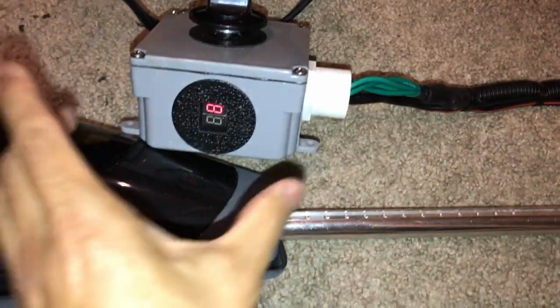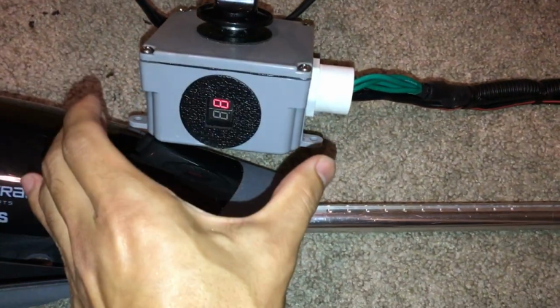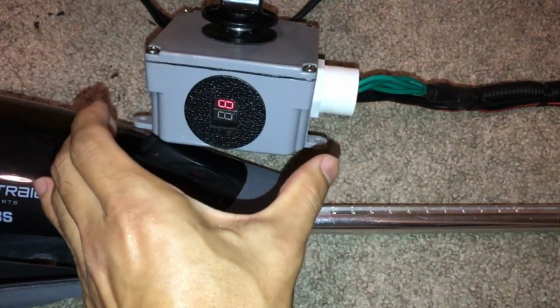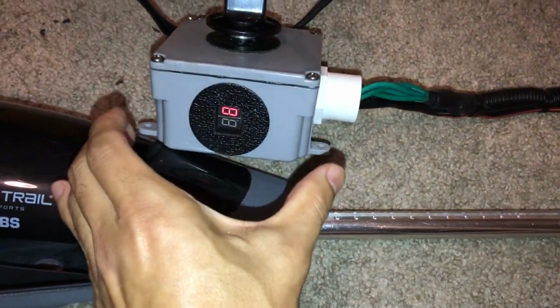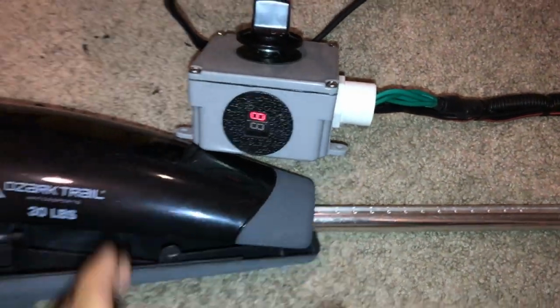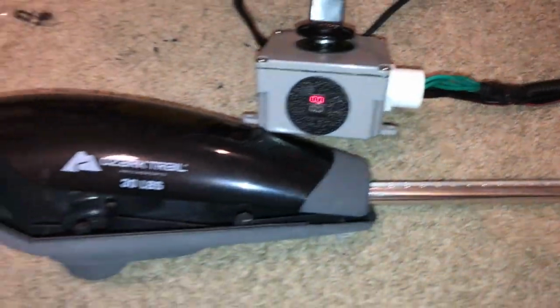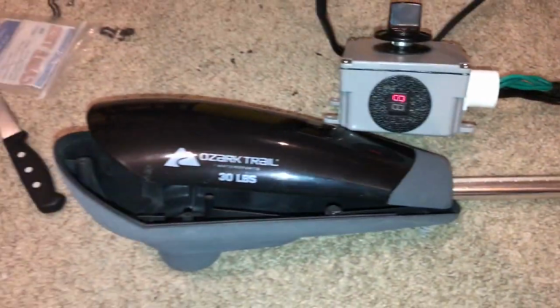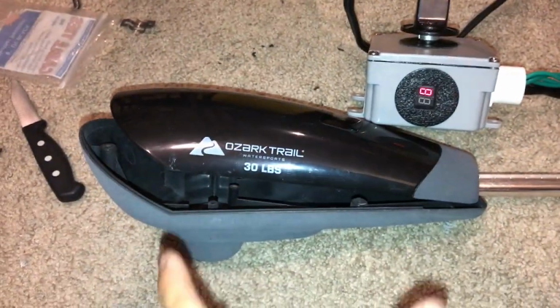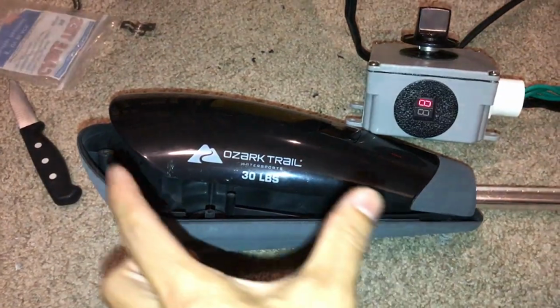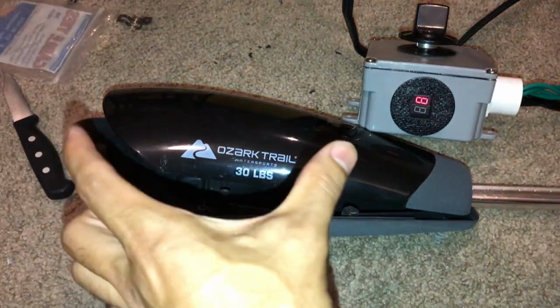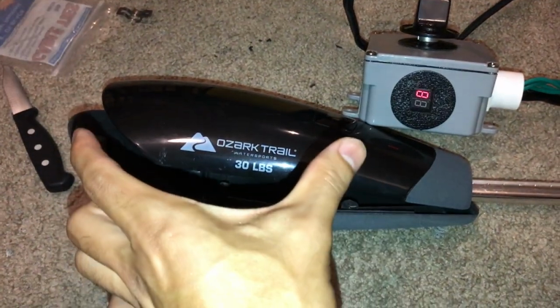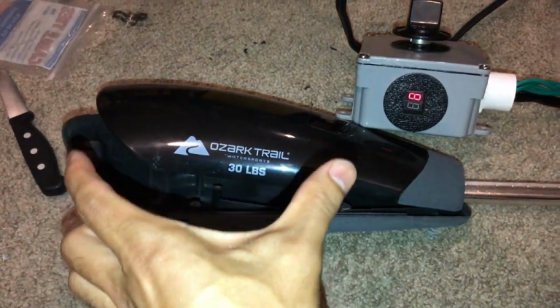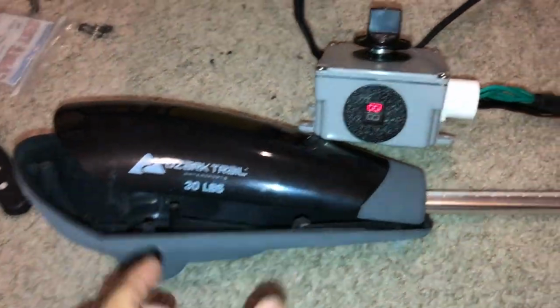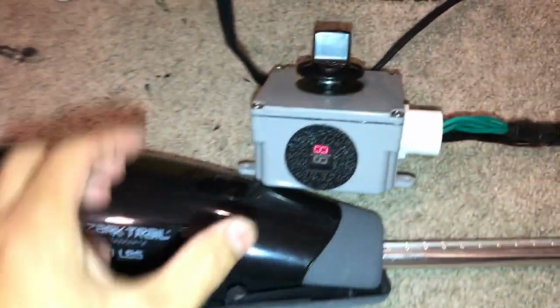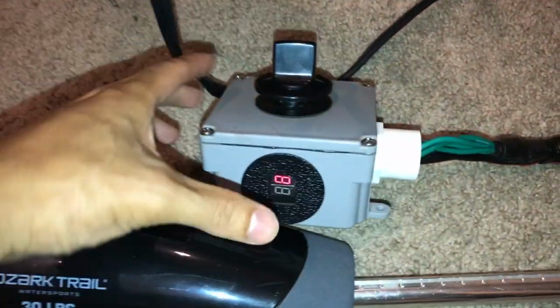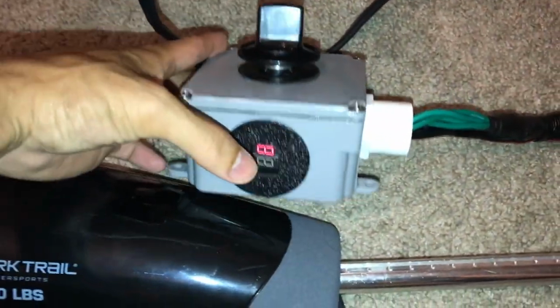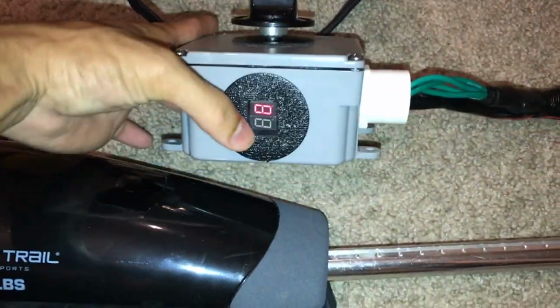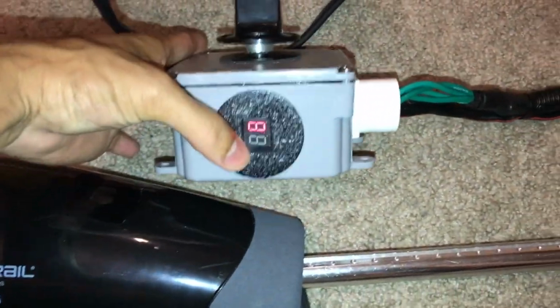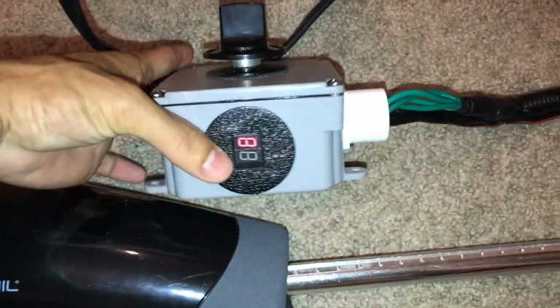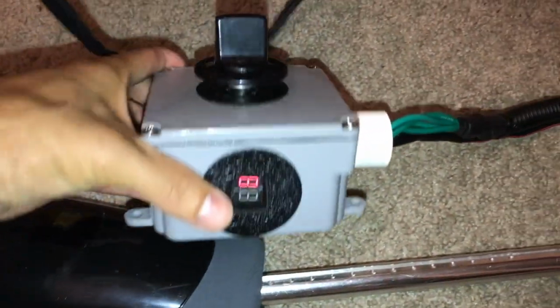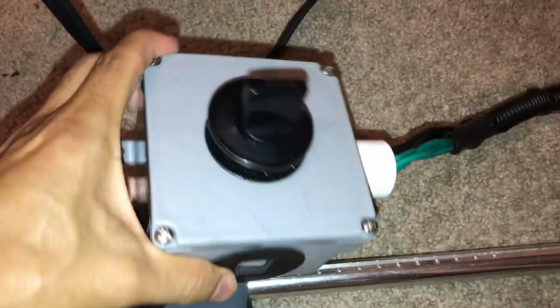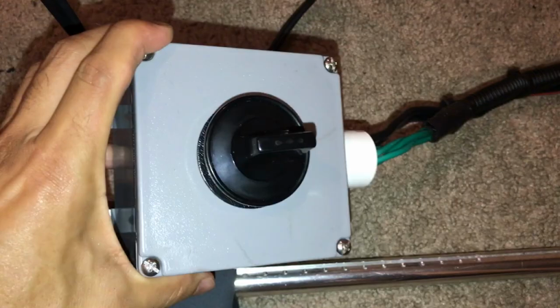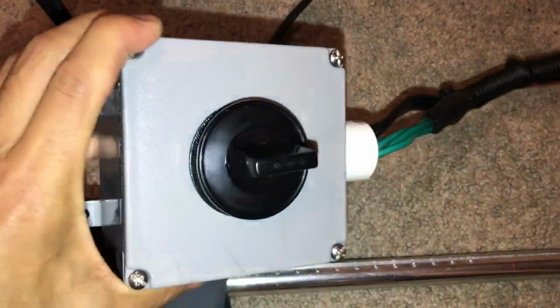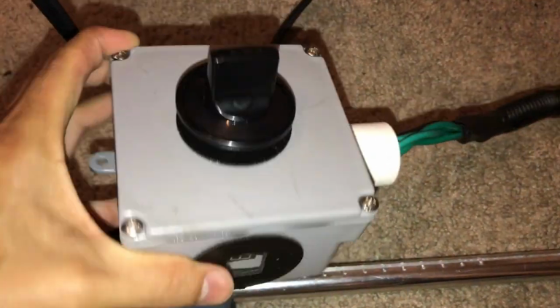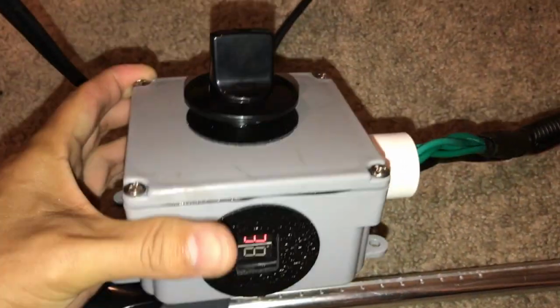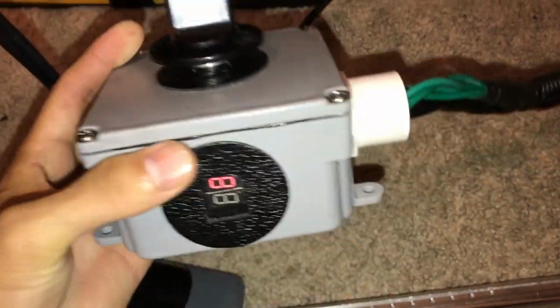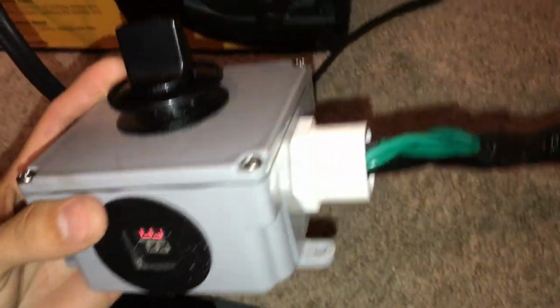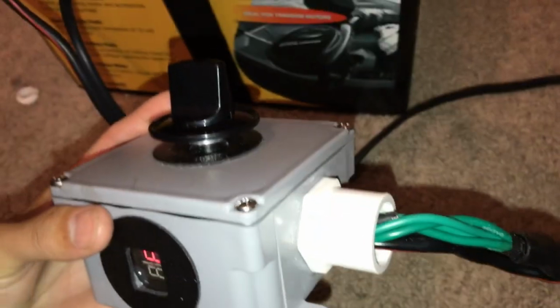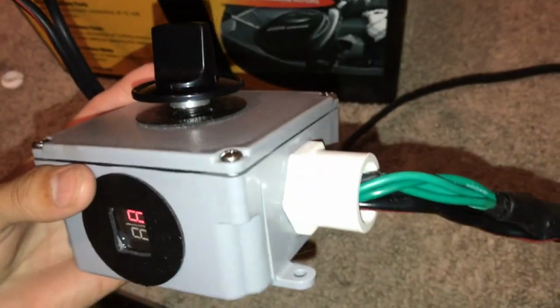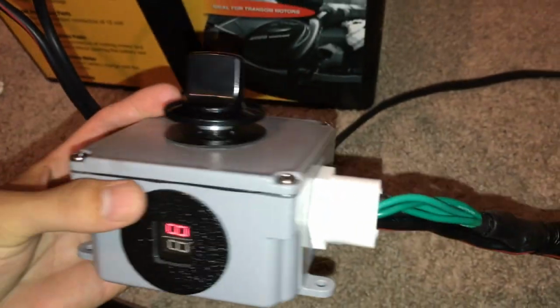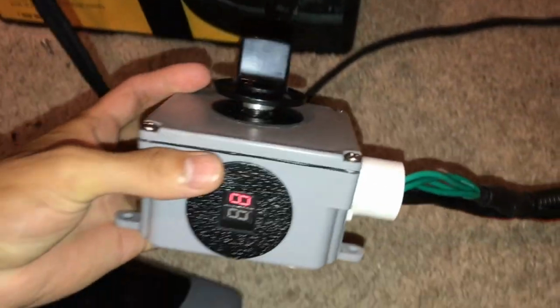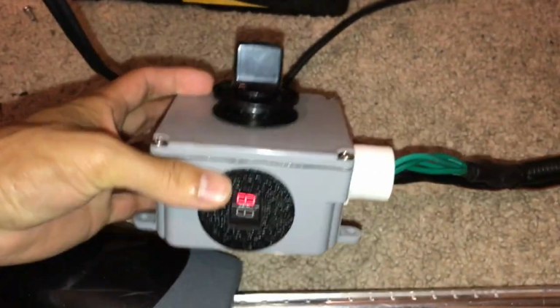You just have to stay really organized with all the wires, make sure you buy all the correct supplies, and it's just kind of trial and error. If you would like to check out the best deals on all the supplies that it took to make this project possible, then definitely check out the description below.